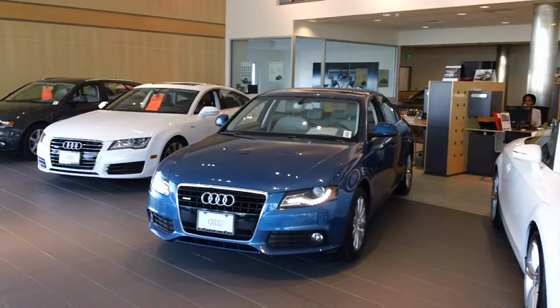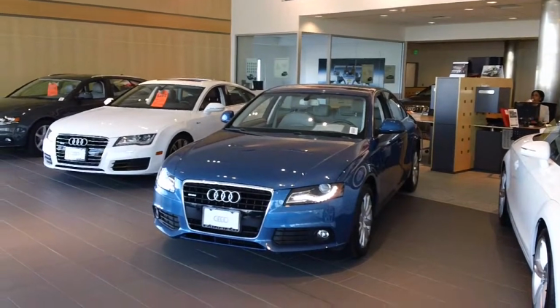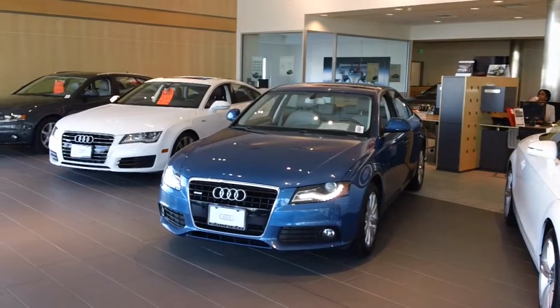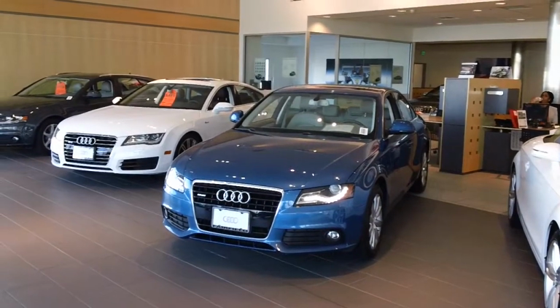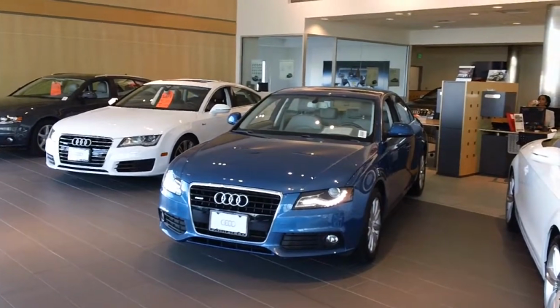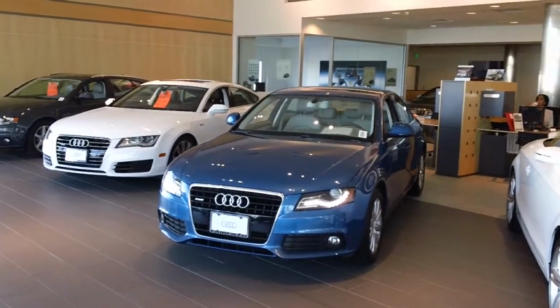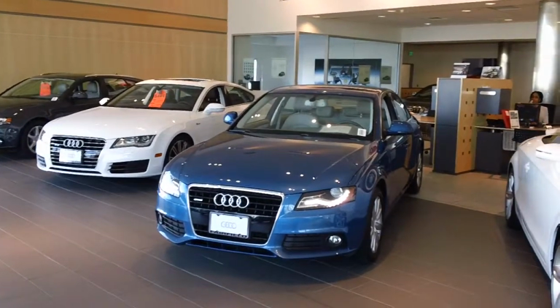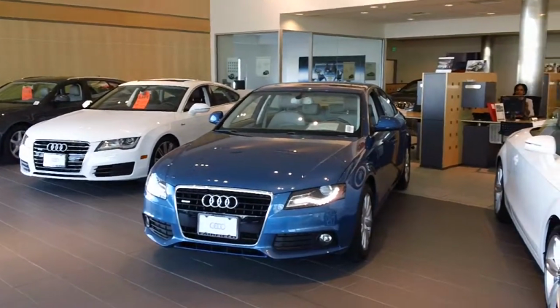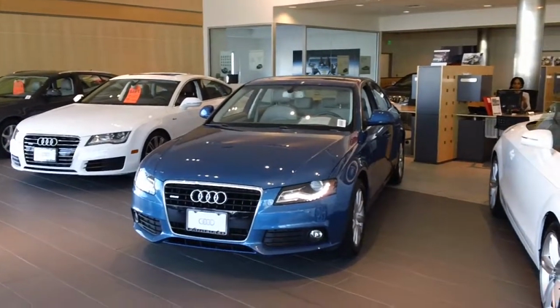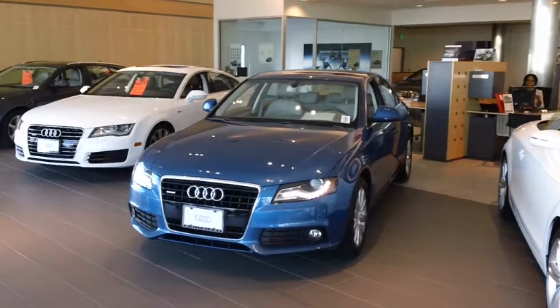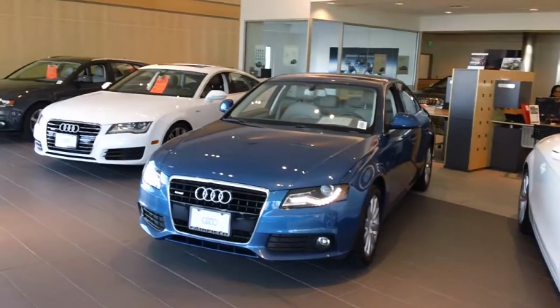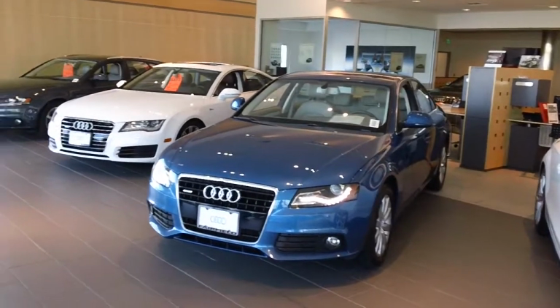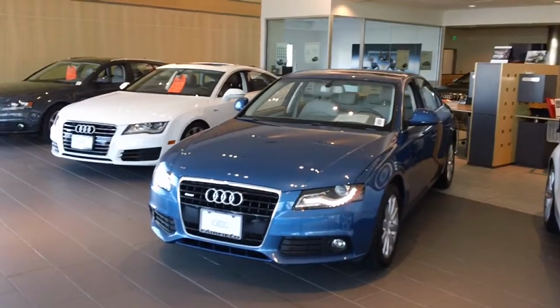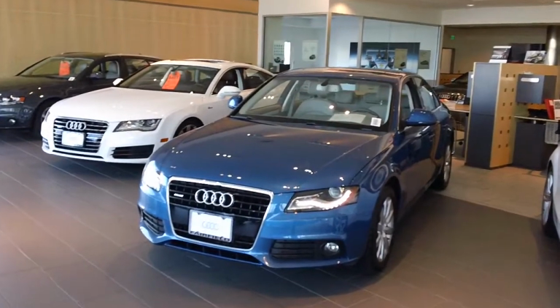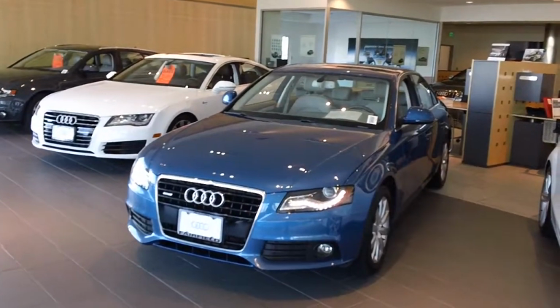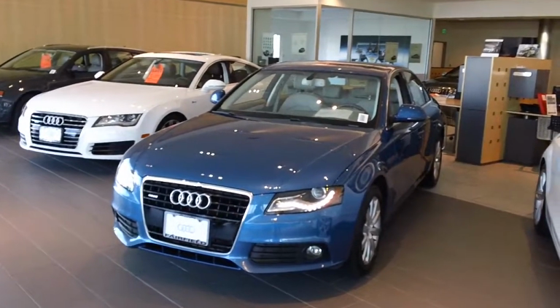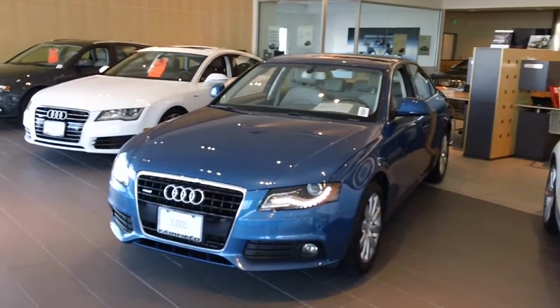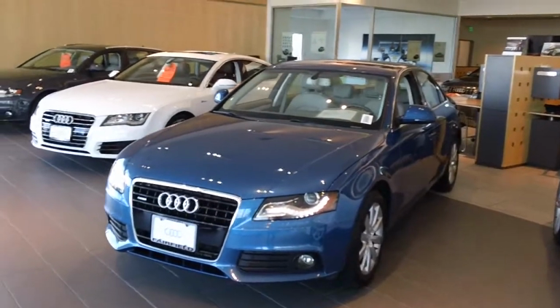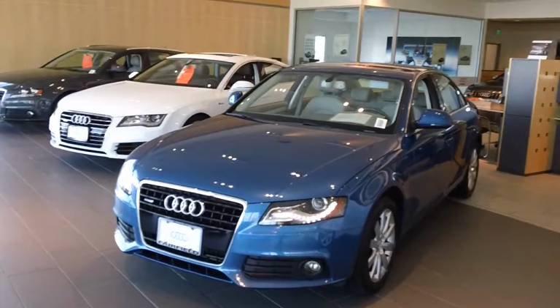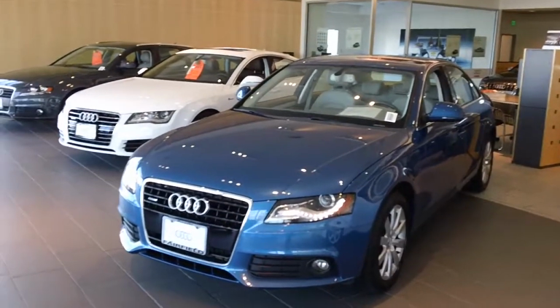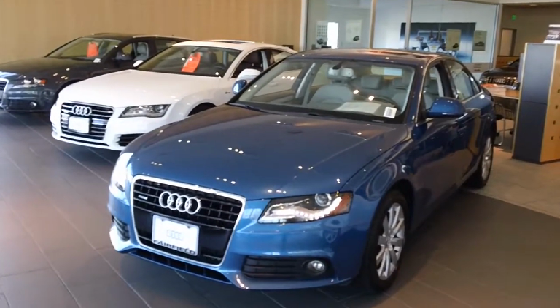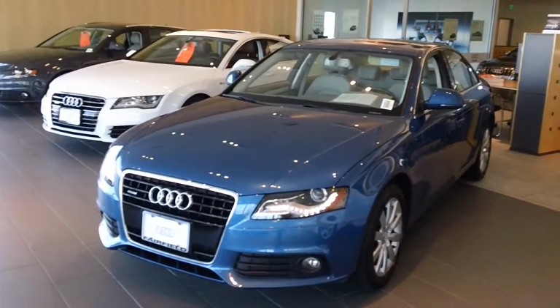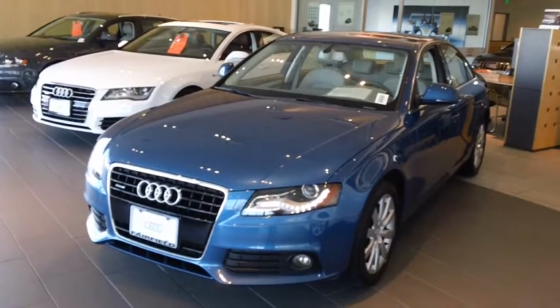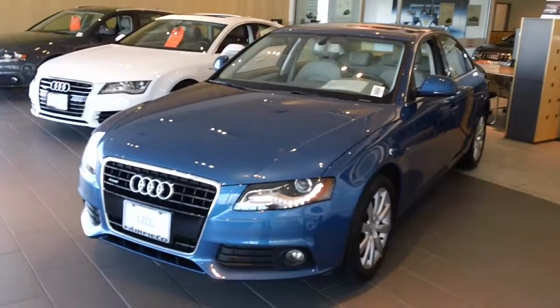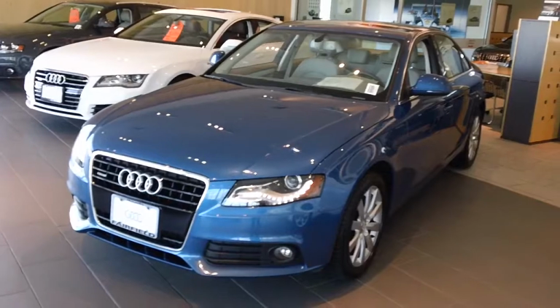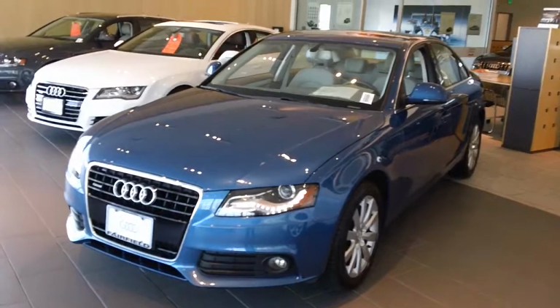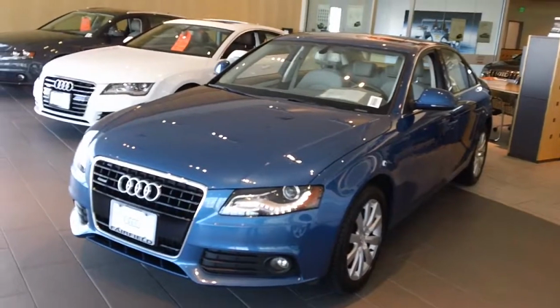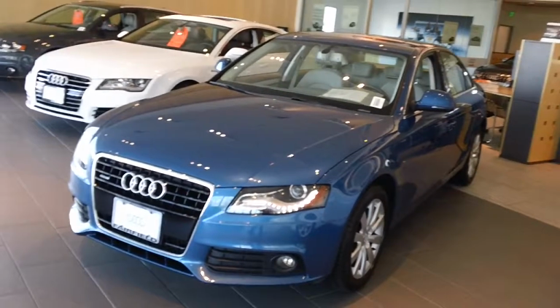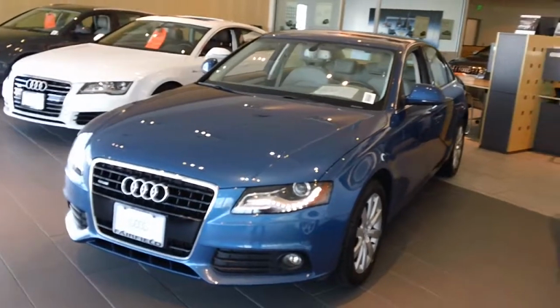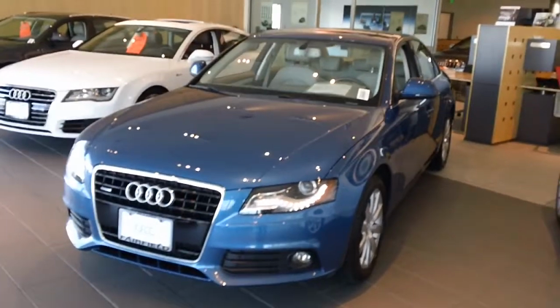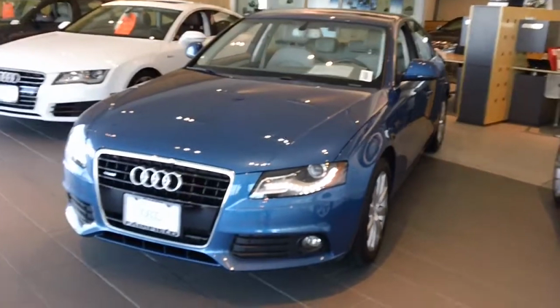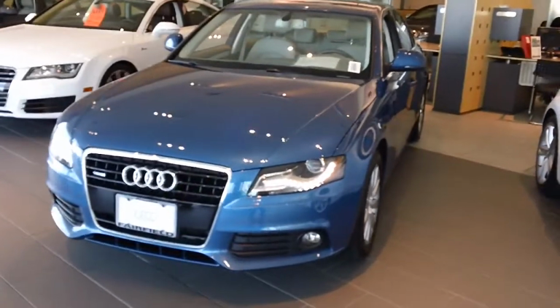Good afternoon, Patrice. Rick Parenti here at Audi of Fairfield, and this is the Aruba Blue 2009 A4 you inquired about. As you can see, she is in beautiful showroom condition, as she is on the floor right now.